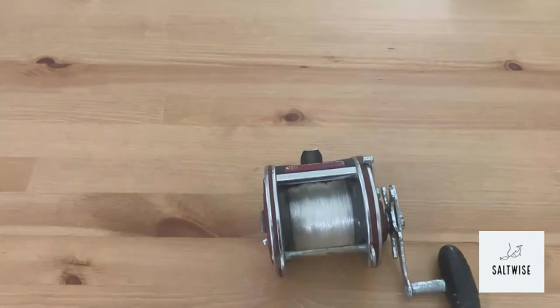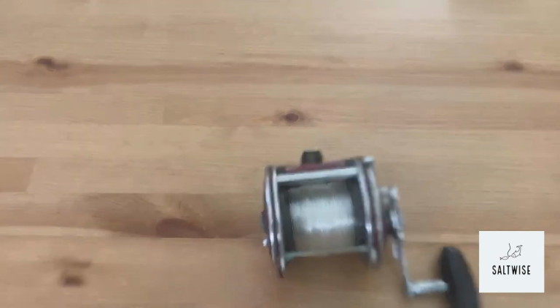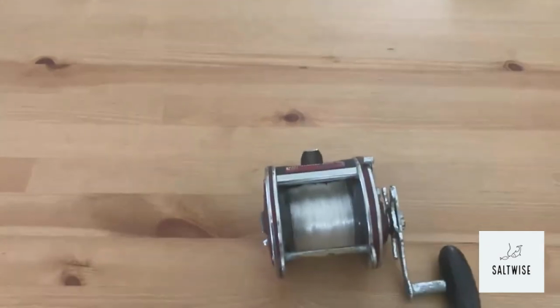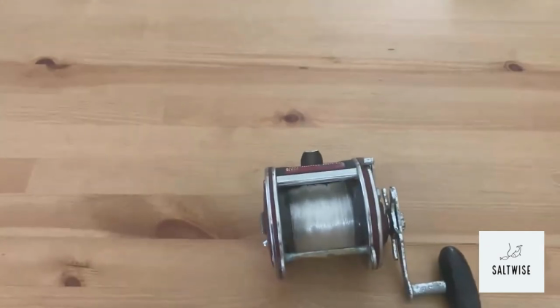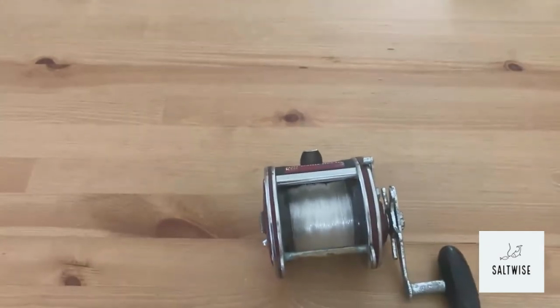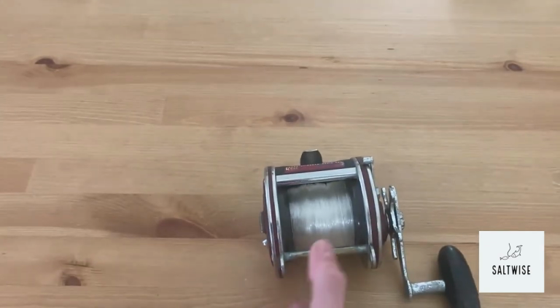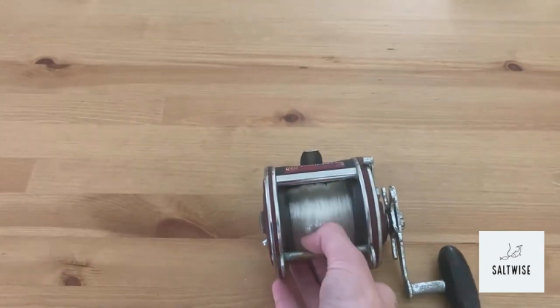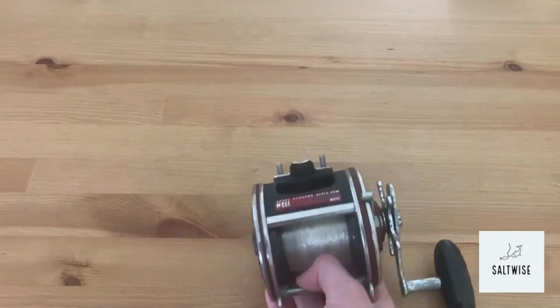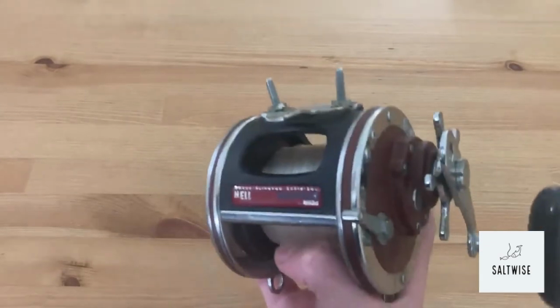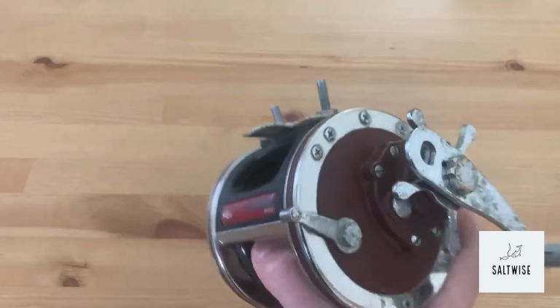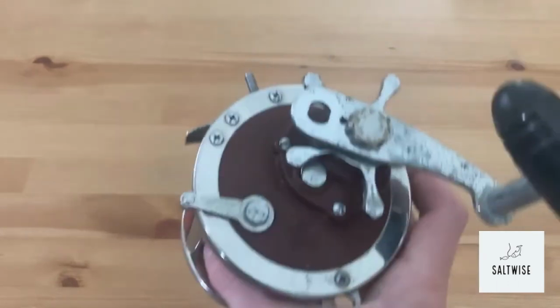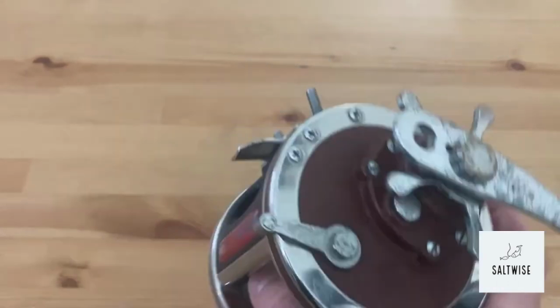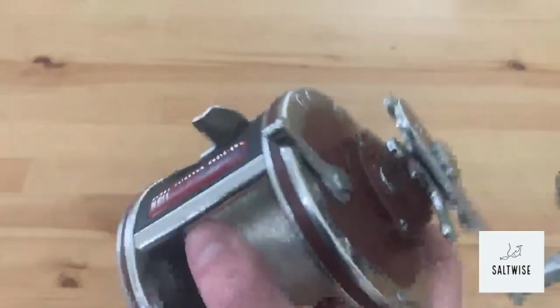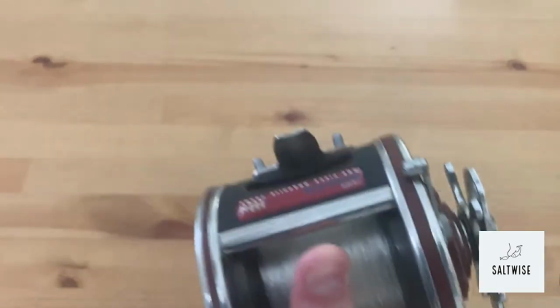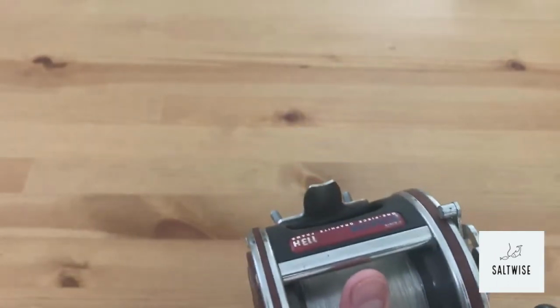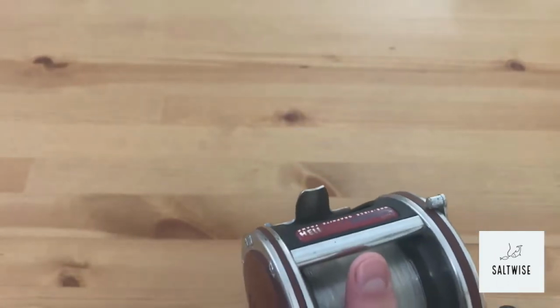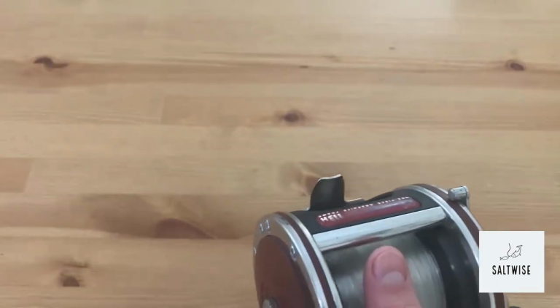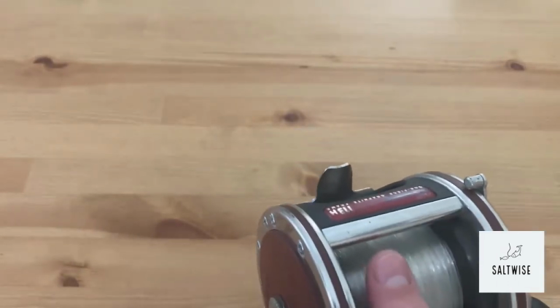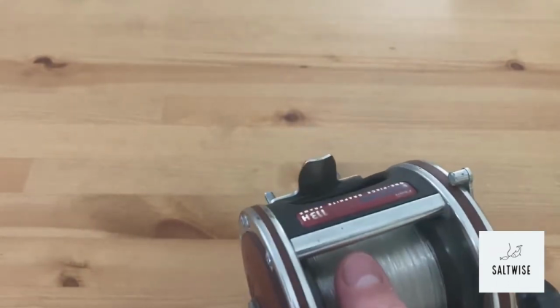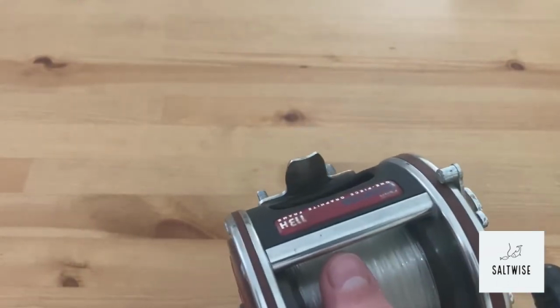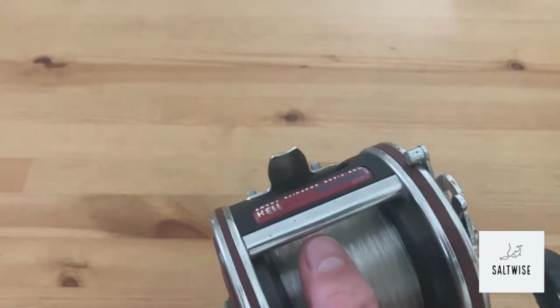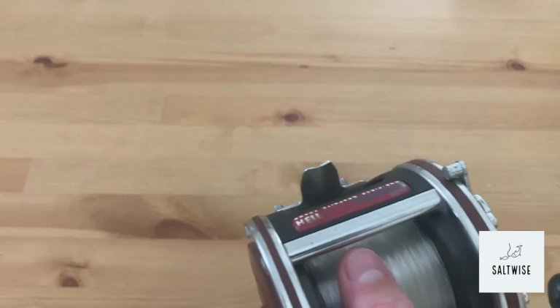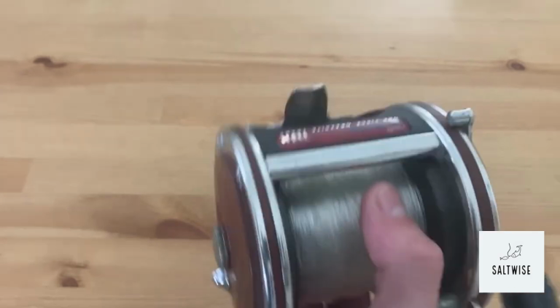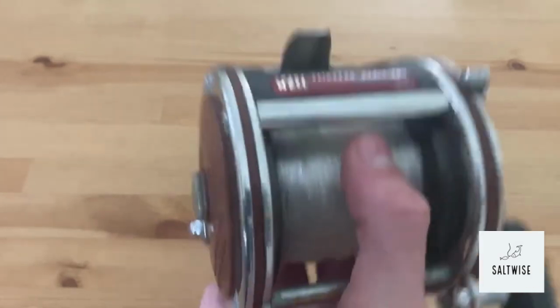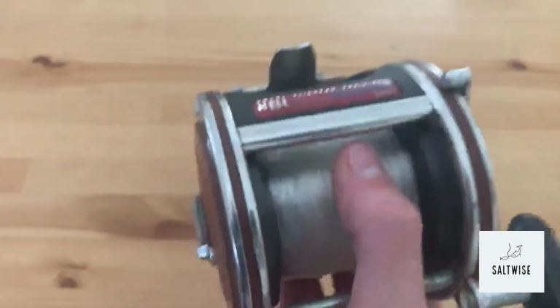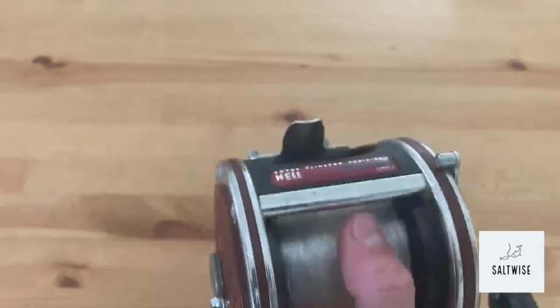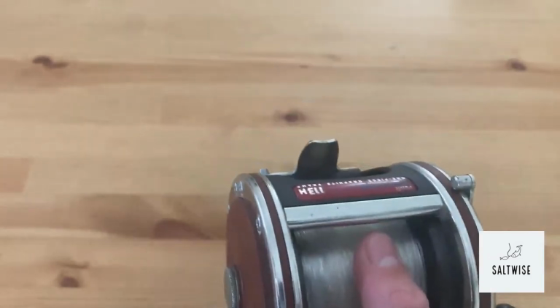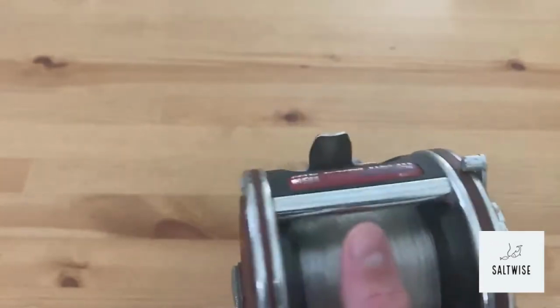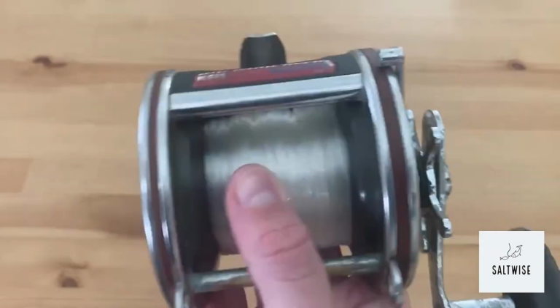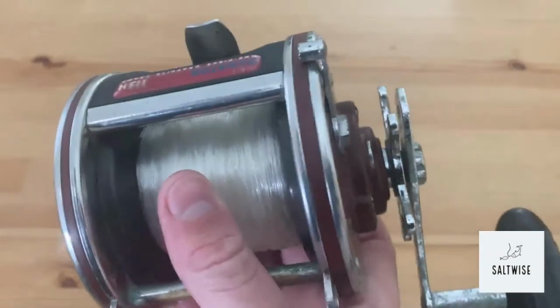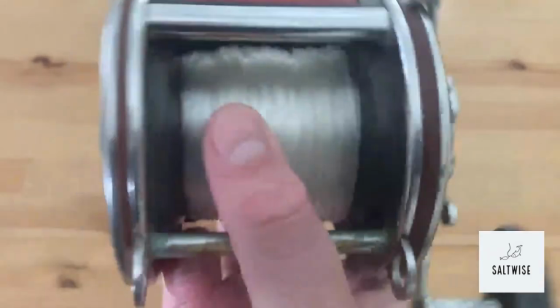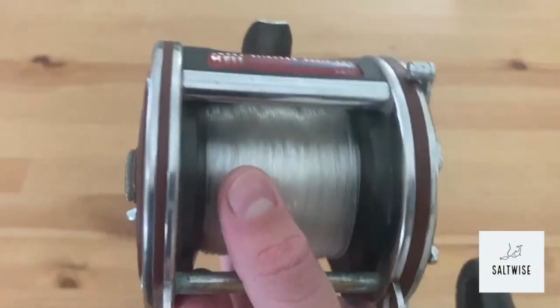On the inside, this reel has two shielded stainless steel ball bearings, a 3.5:1 gear ratio, and it weighs 28 ounces. The year it was discontinued was 2009.